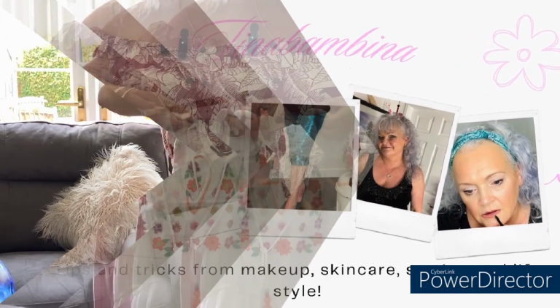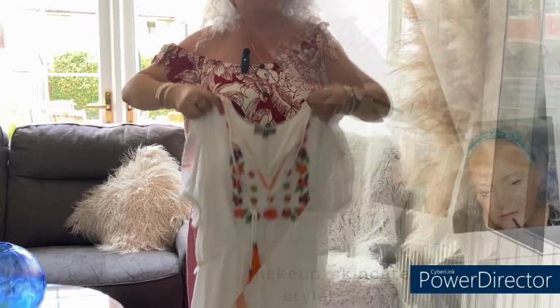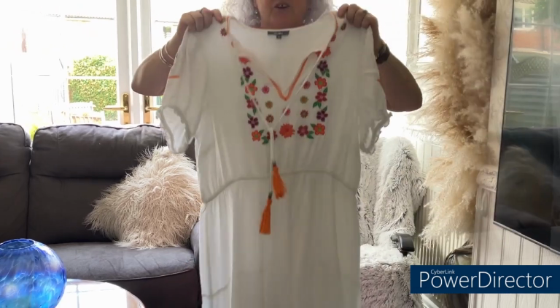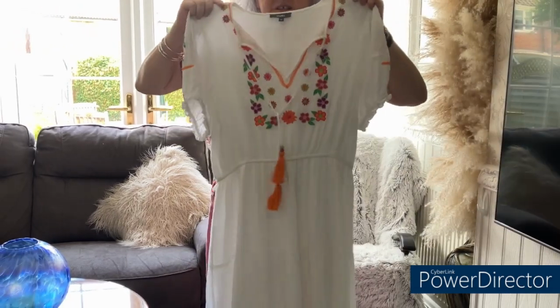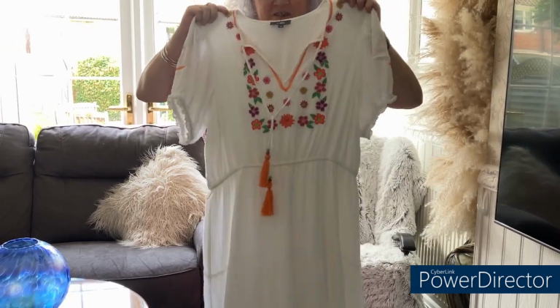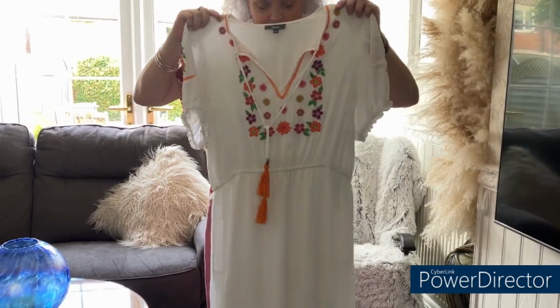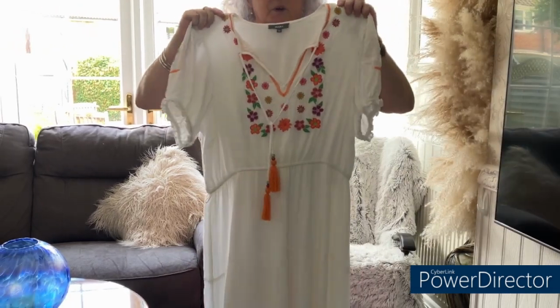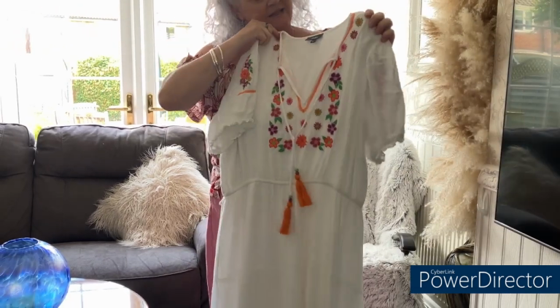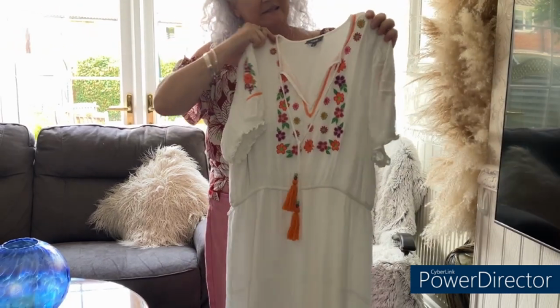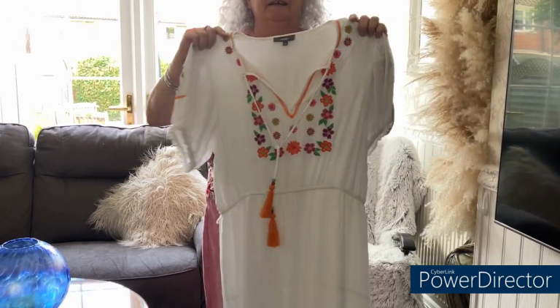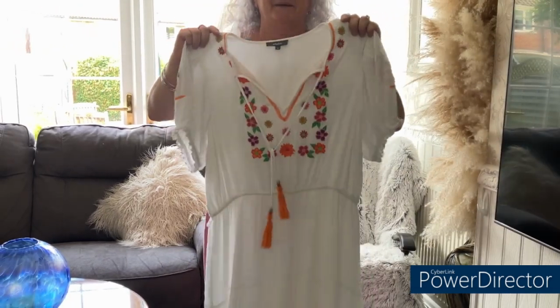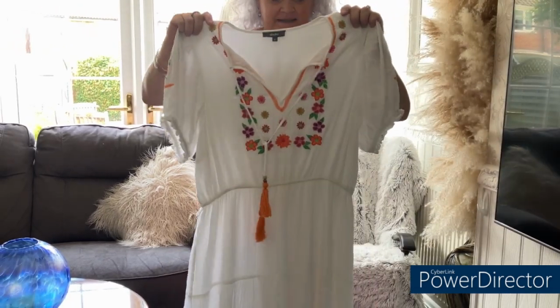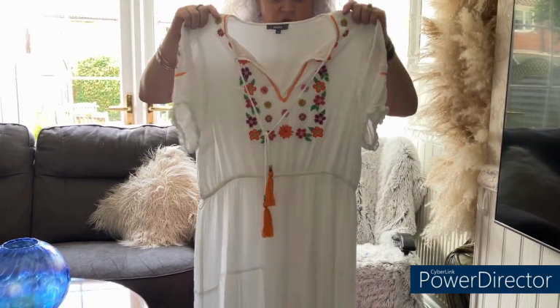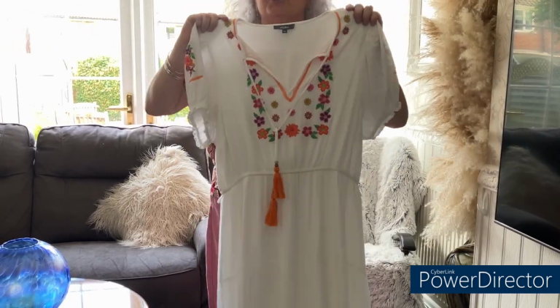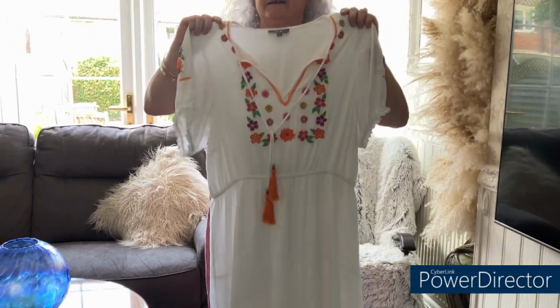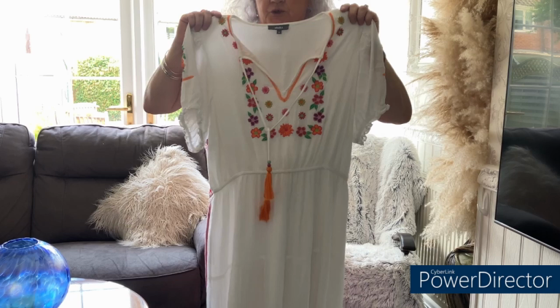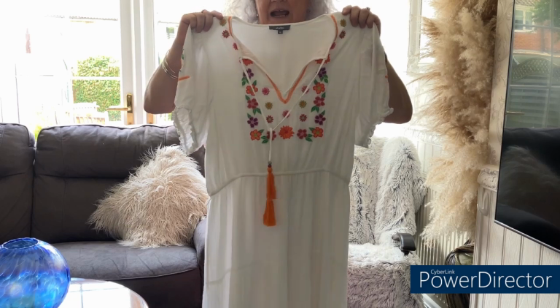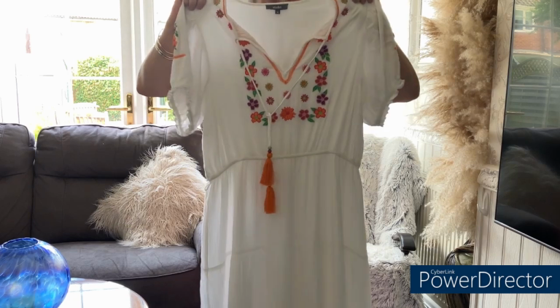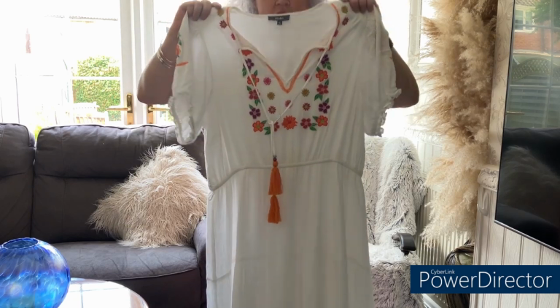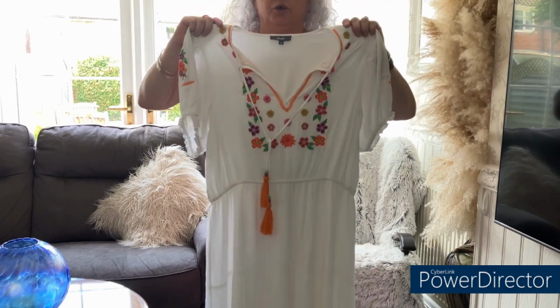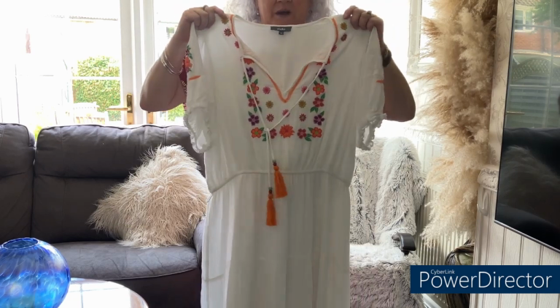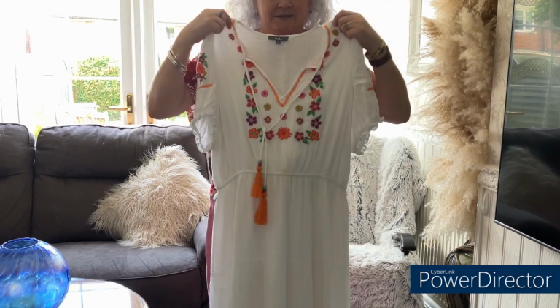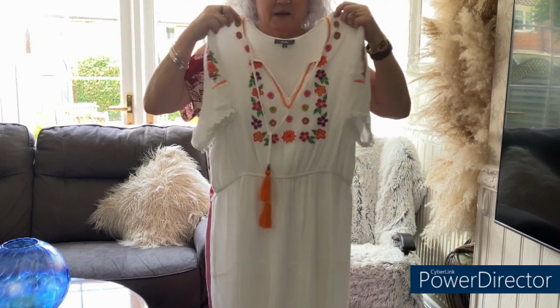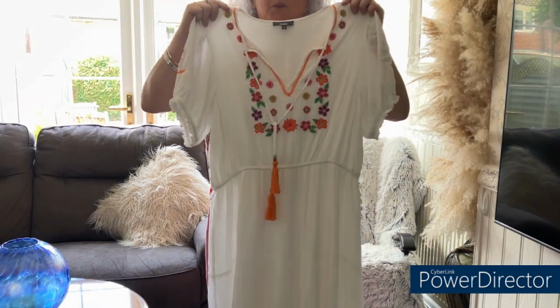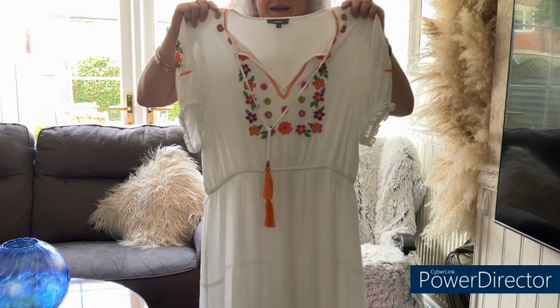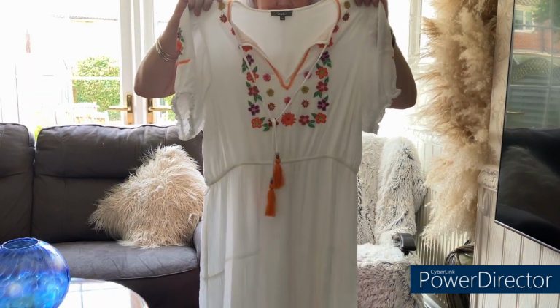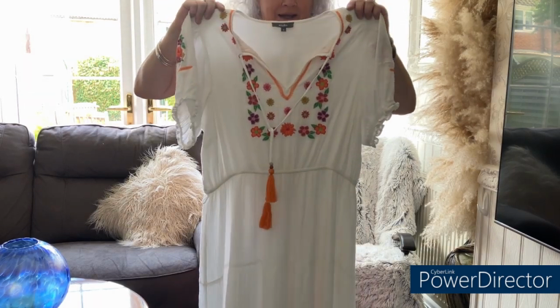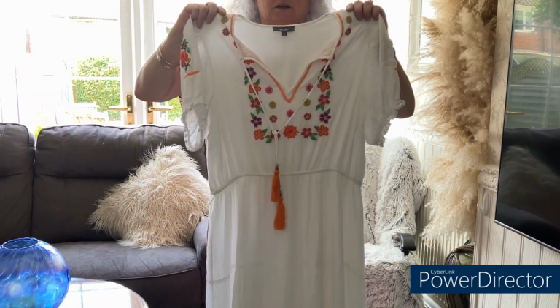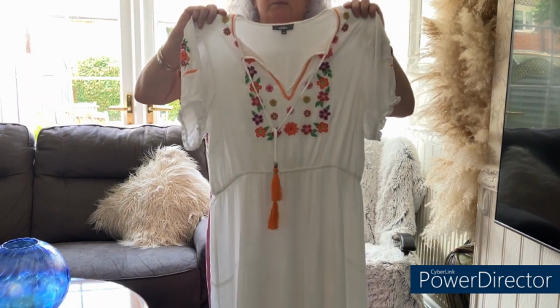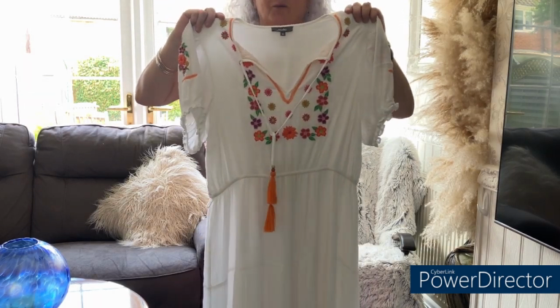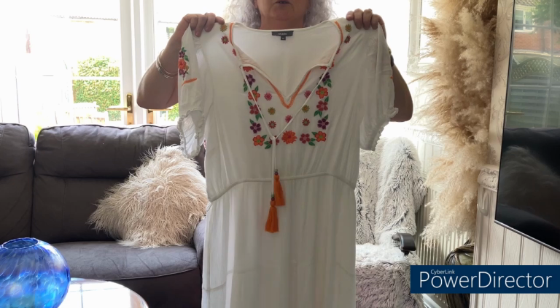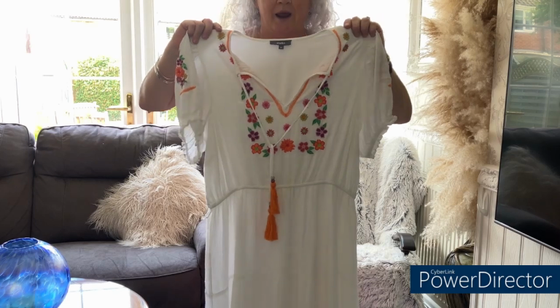This is a dress that was gifted to me, but it's a size 16 and I'm an 18, so it's just a little bit too tight on the waist. I'm going to make it bigger so it's more comfortable to wear.